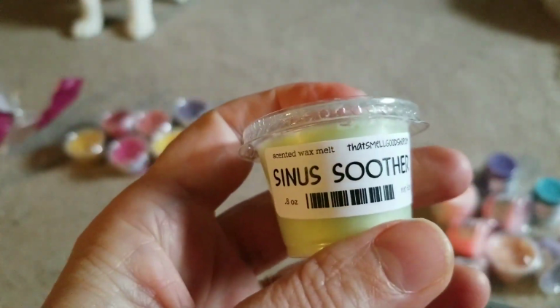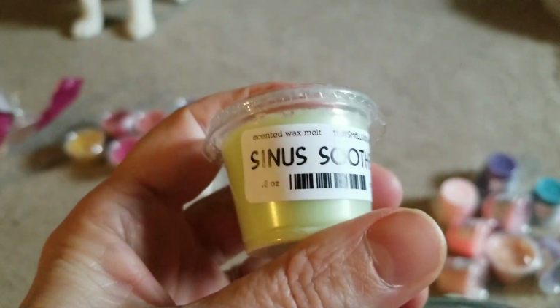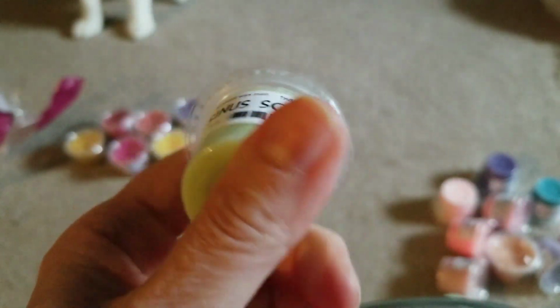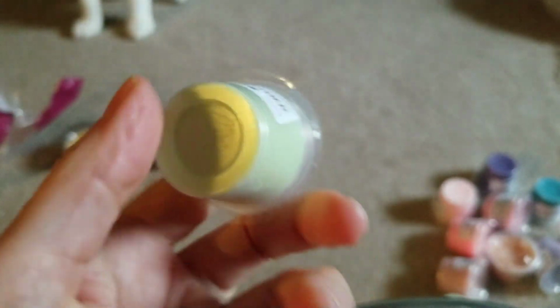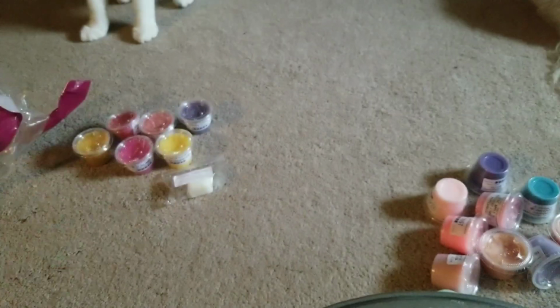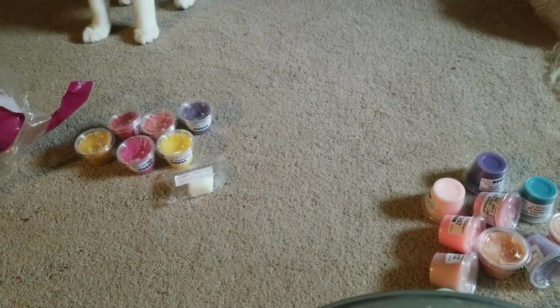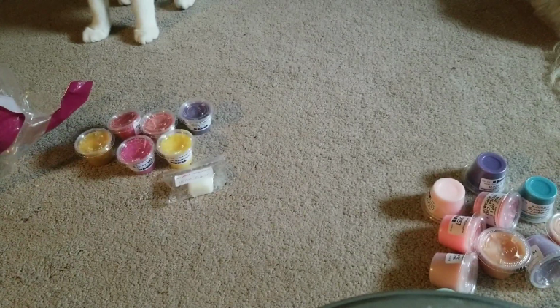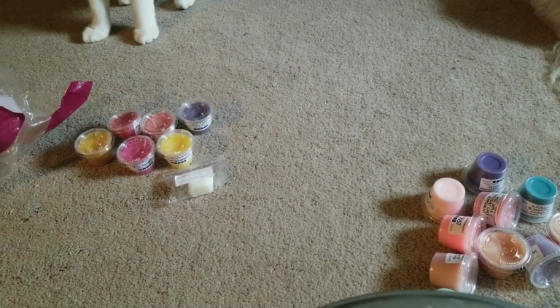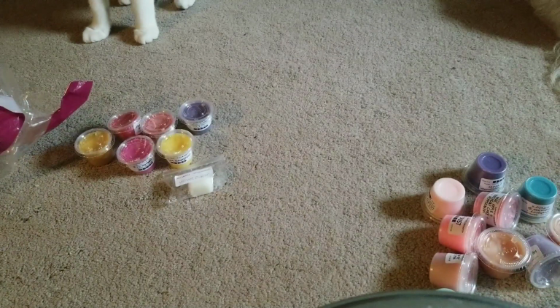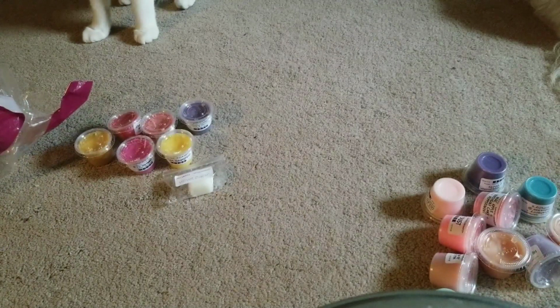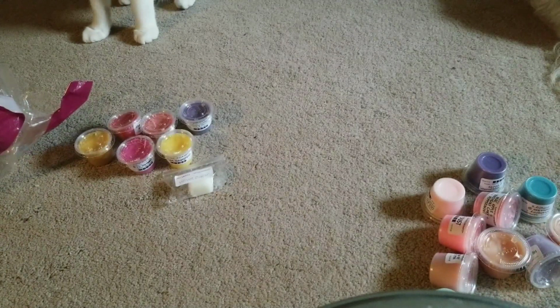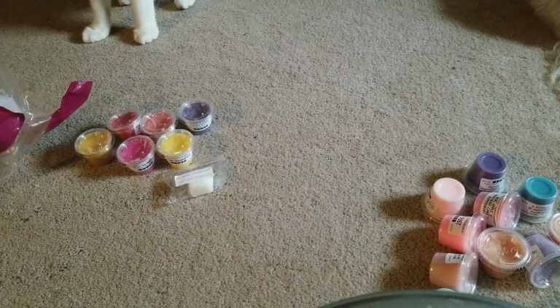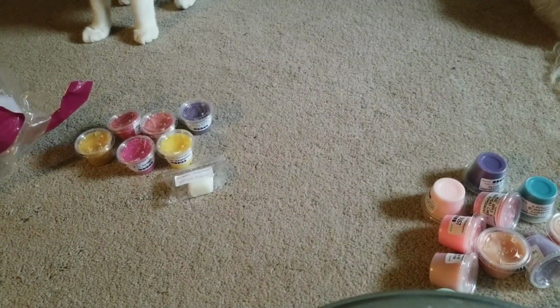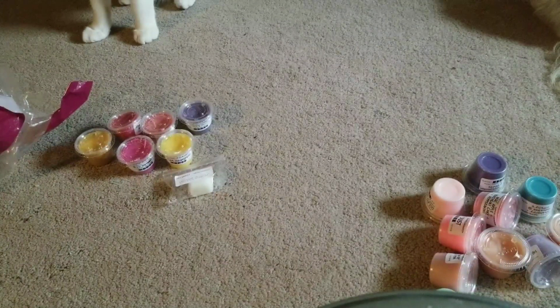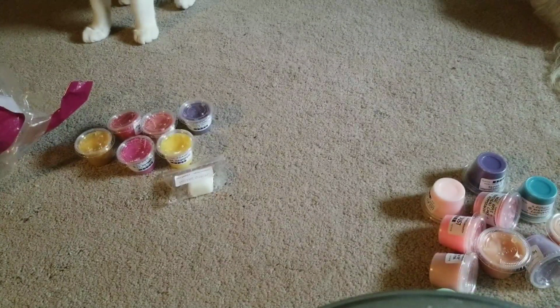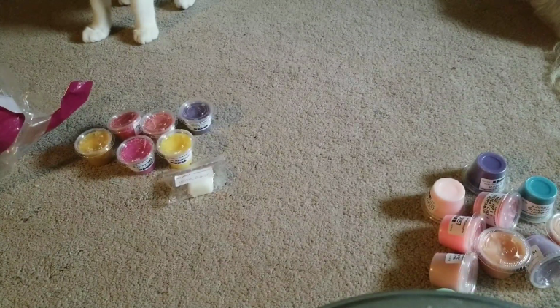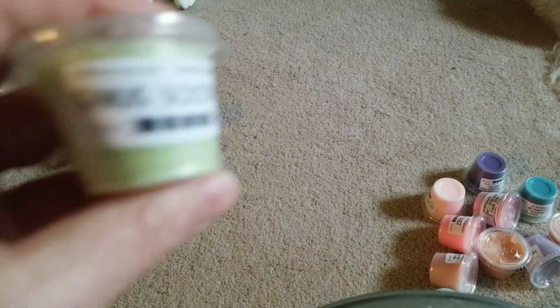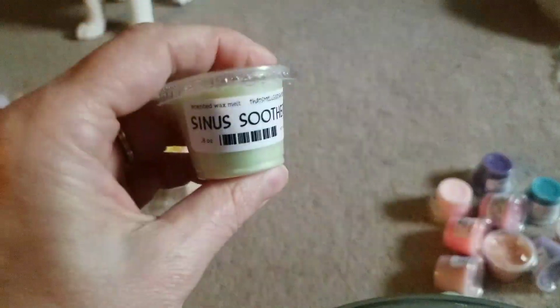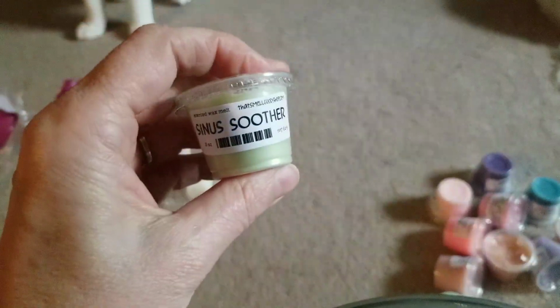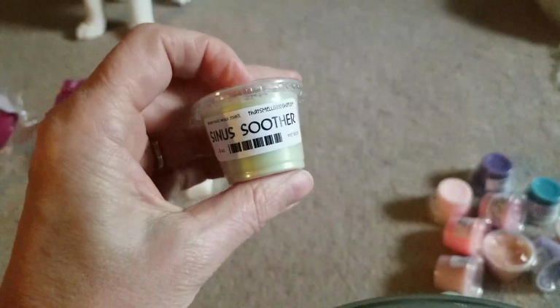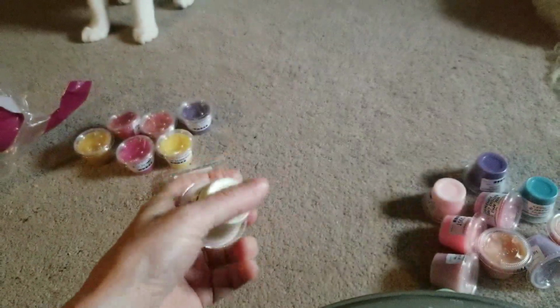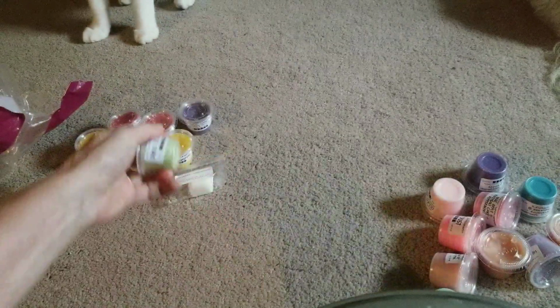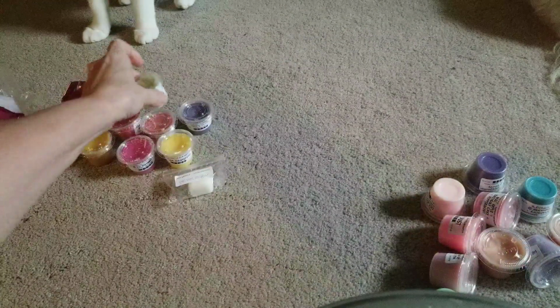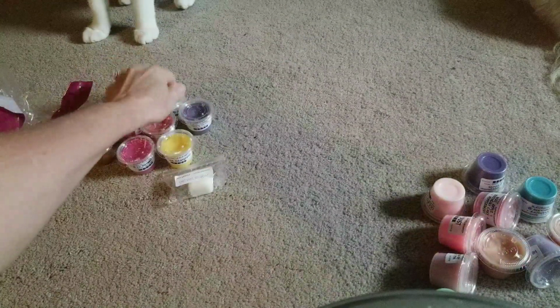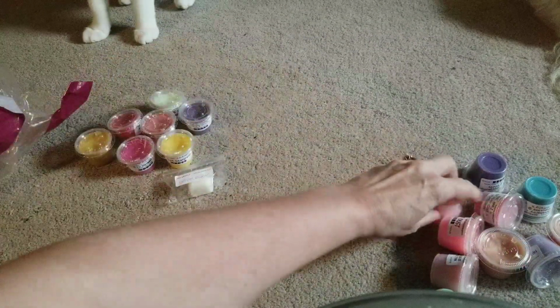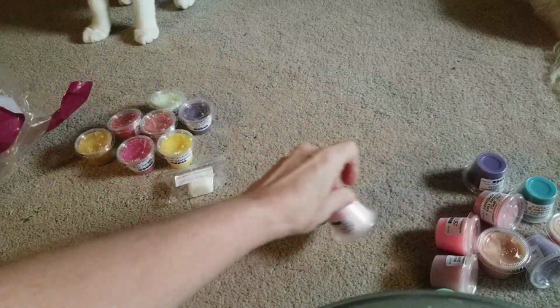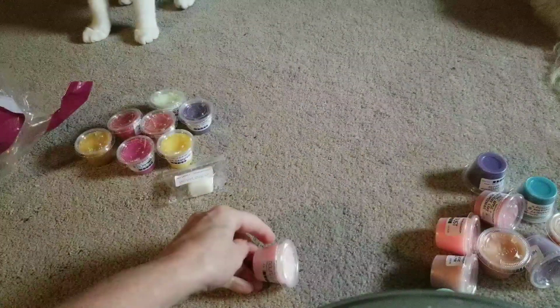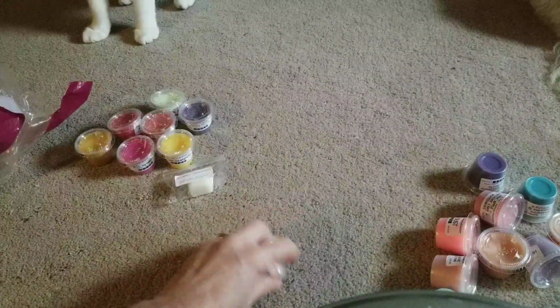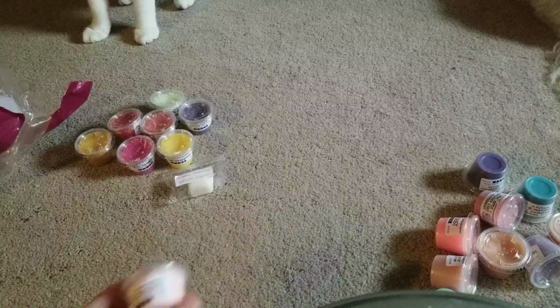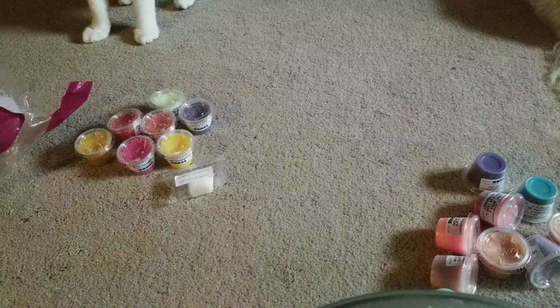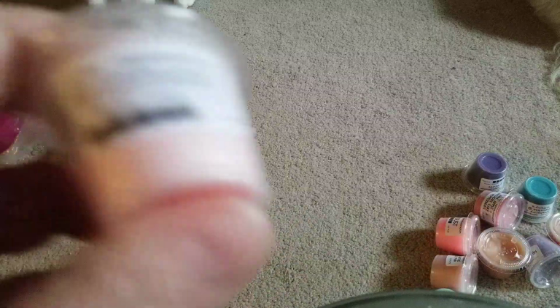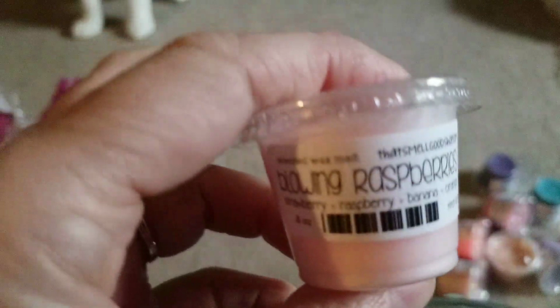Sinus Soother — yeah, it smells like Vicks. I think I was out of Sinus Soother, so I had to get another one. It's always nice to have one or two of those hanging around.